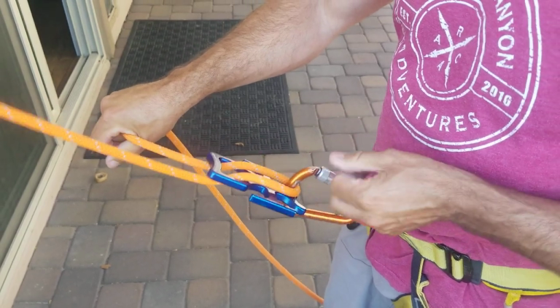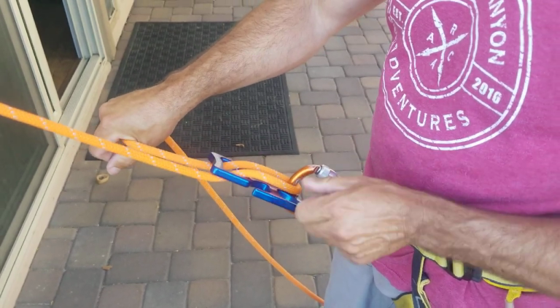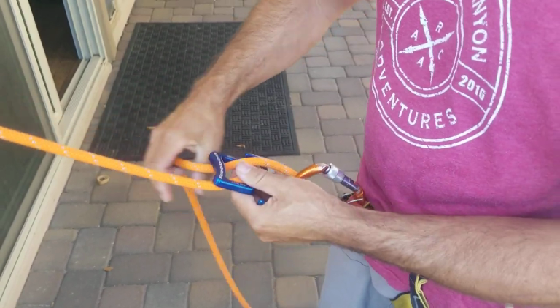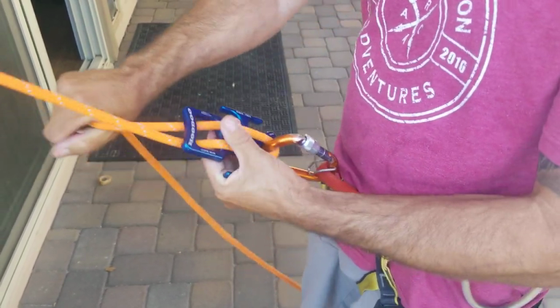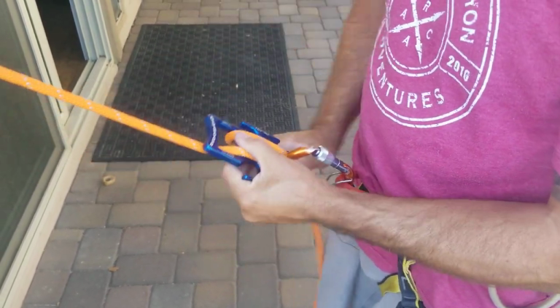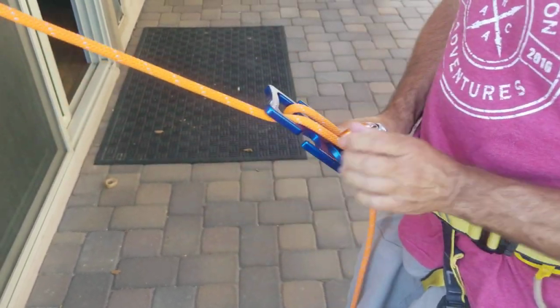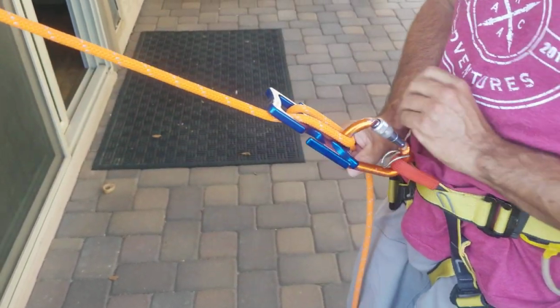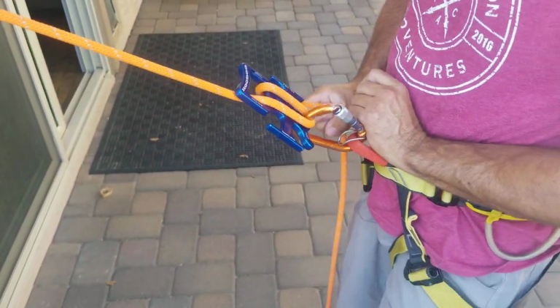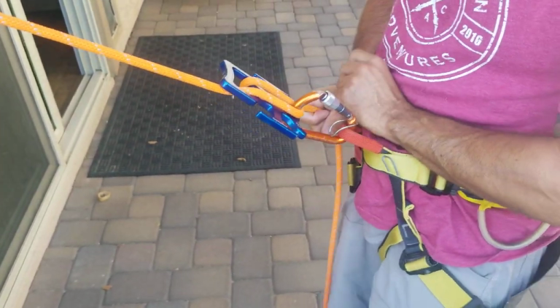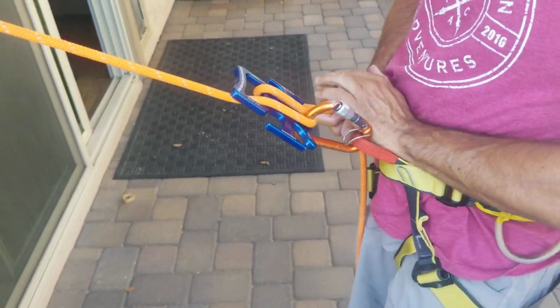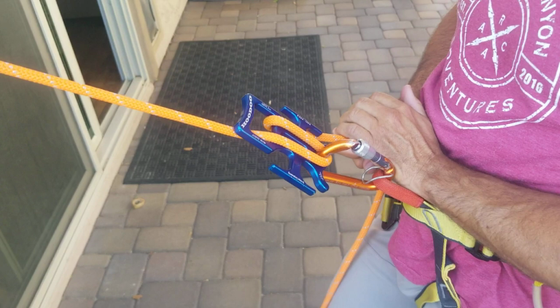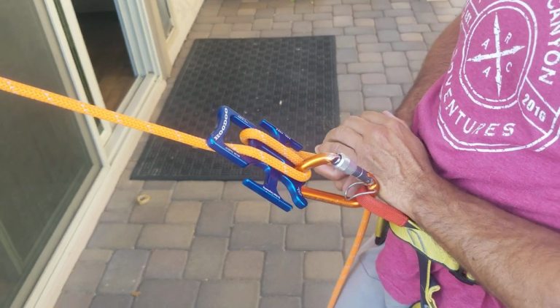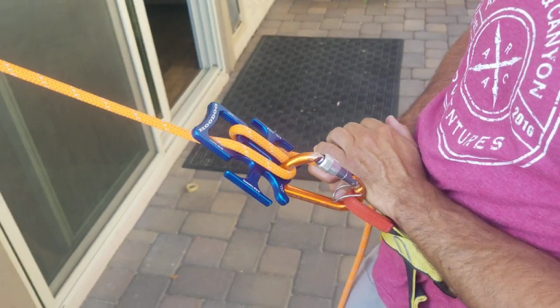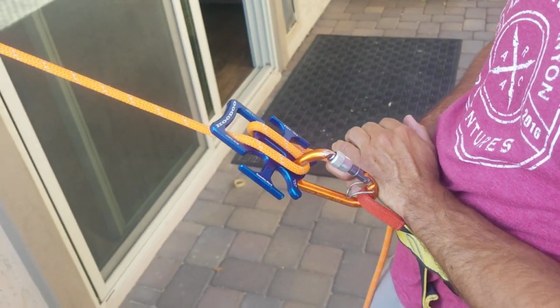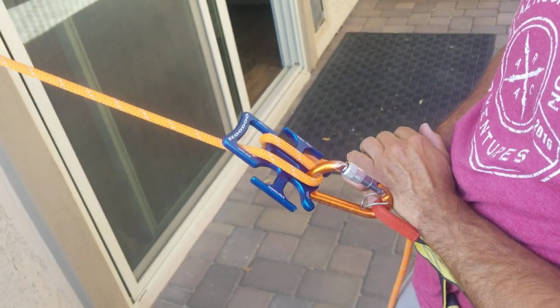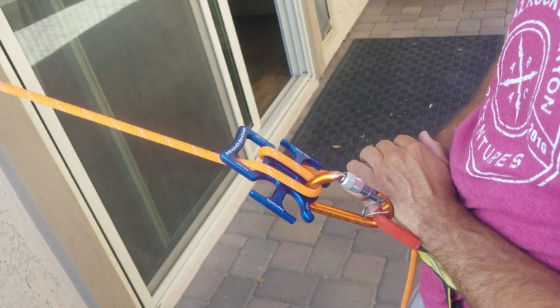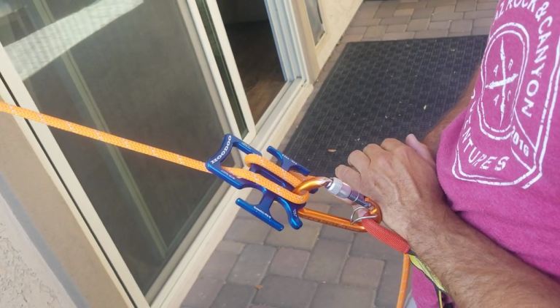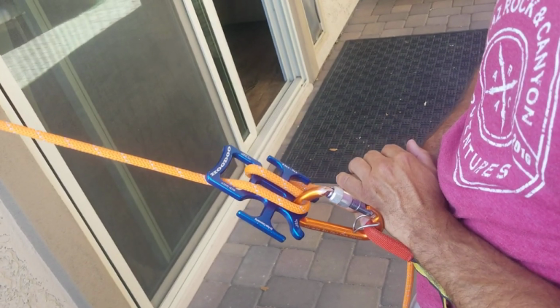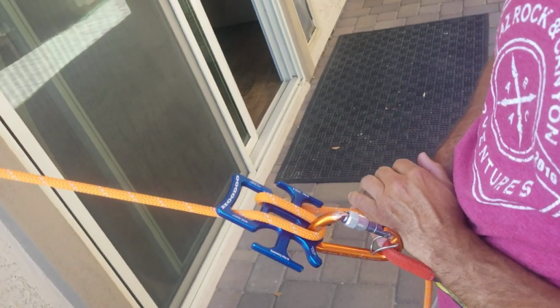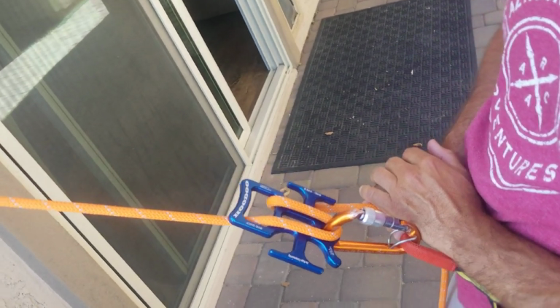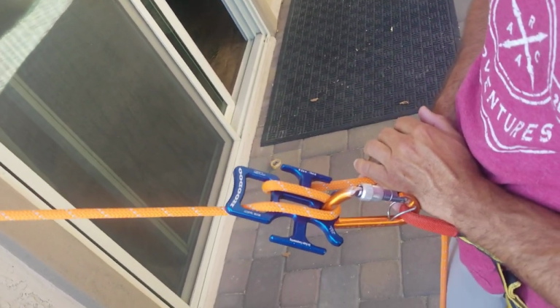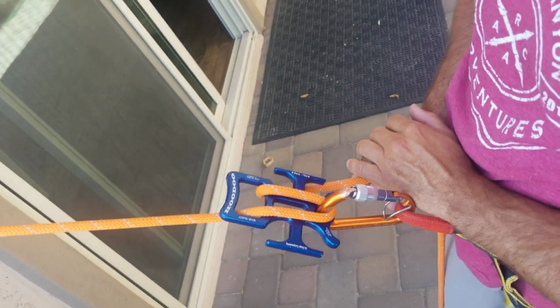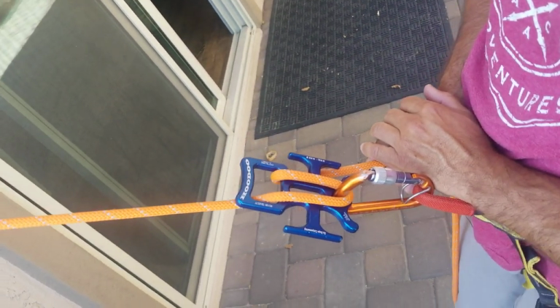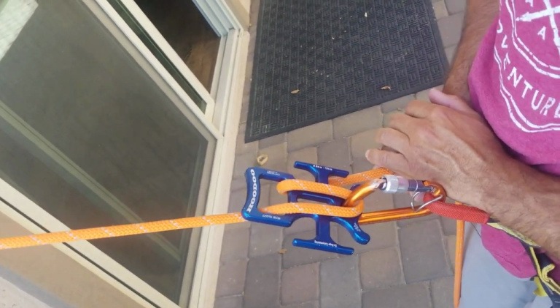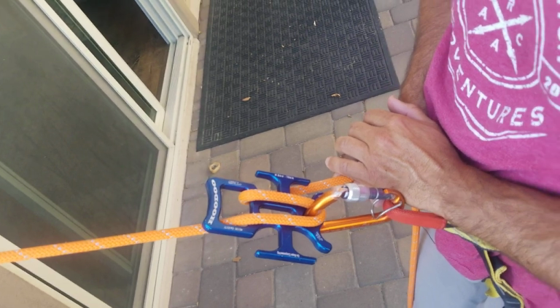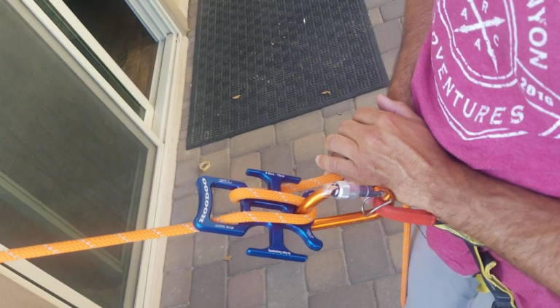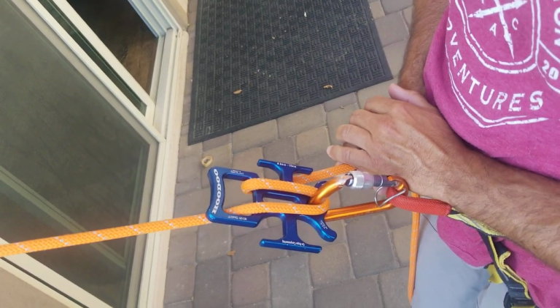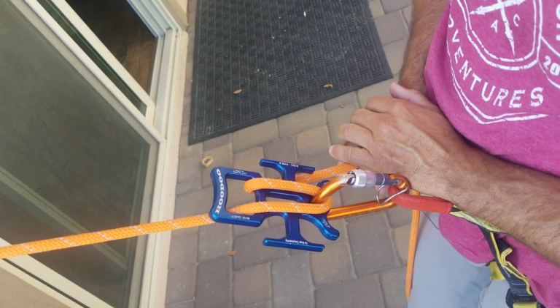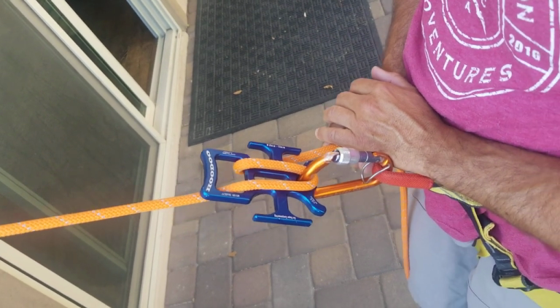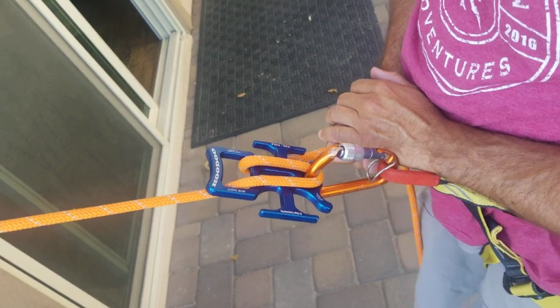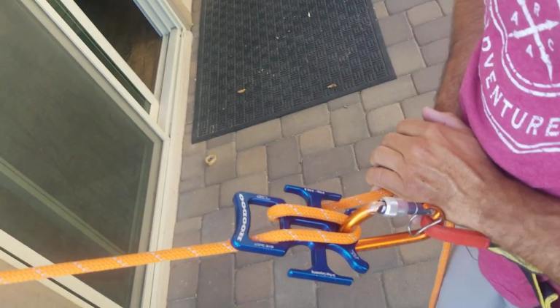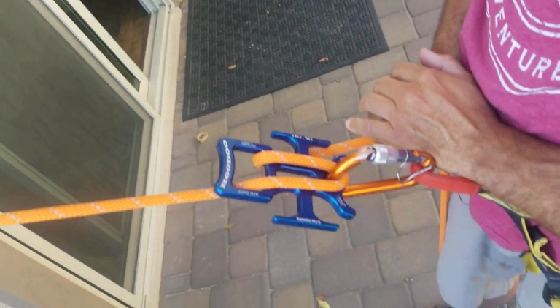This is the standard setting and the least amount of friction that you can have. Typically I'll start most of my rappels this way unless there's a reason not to.